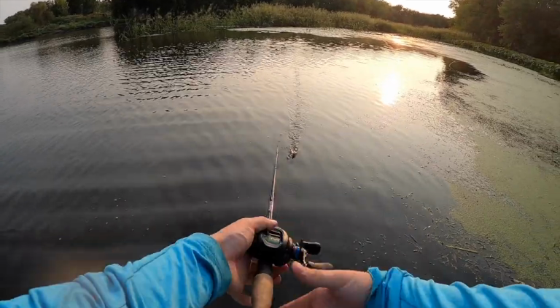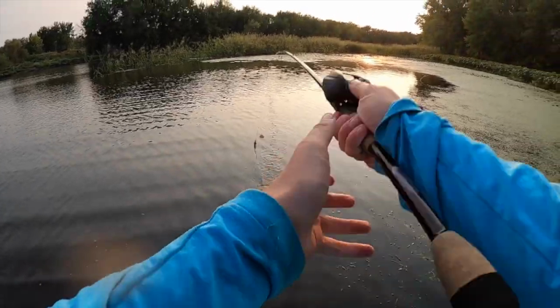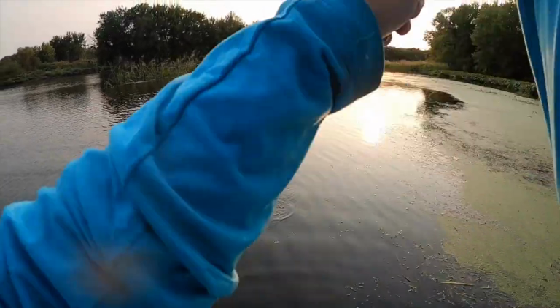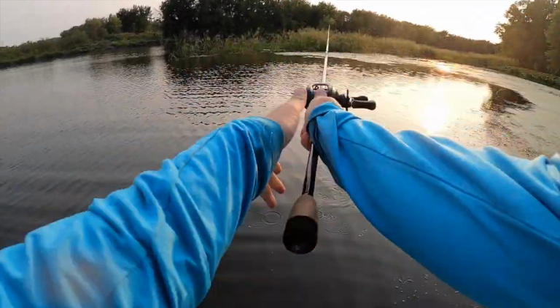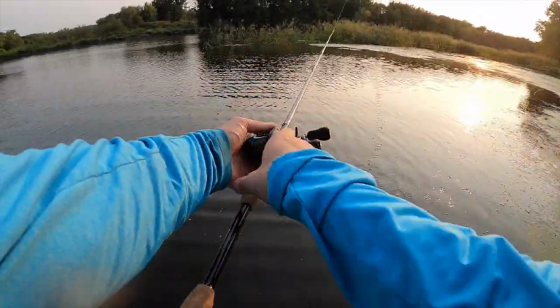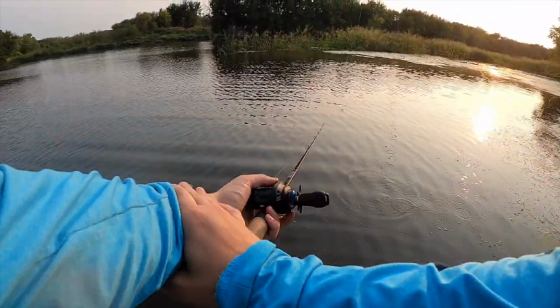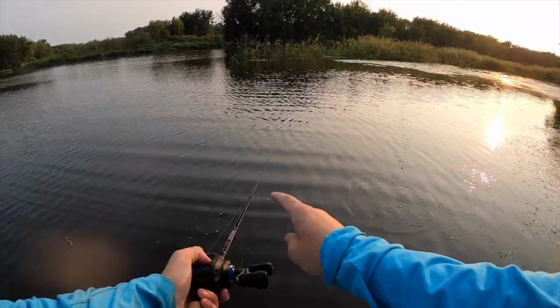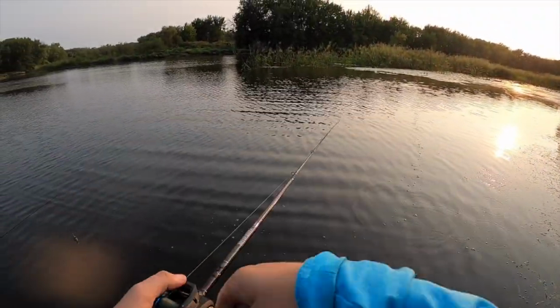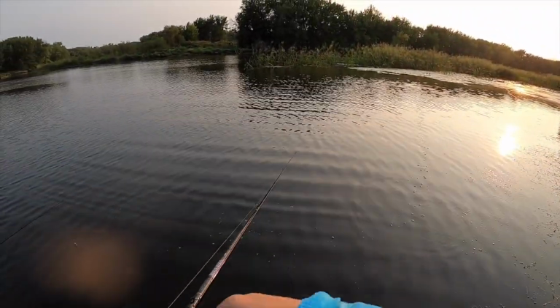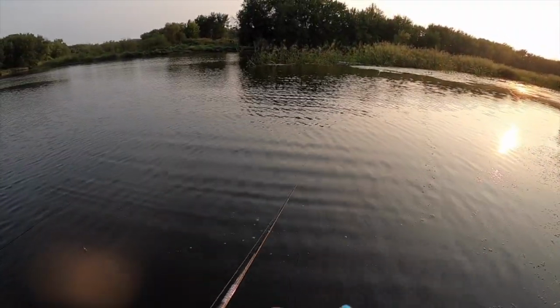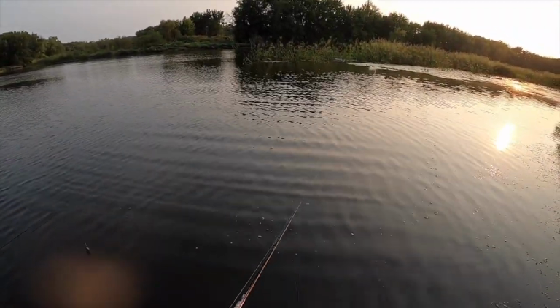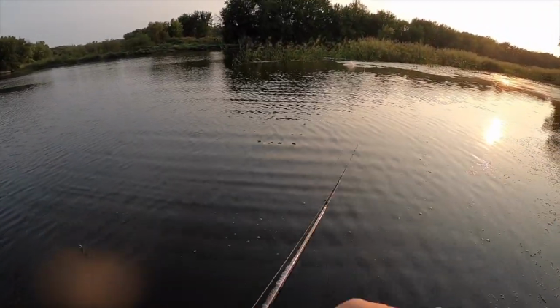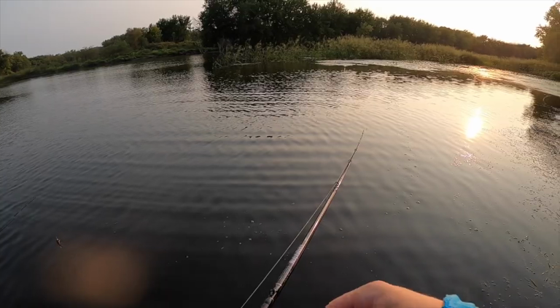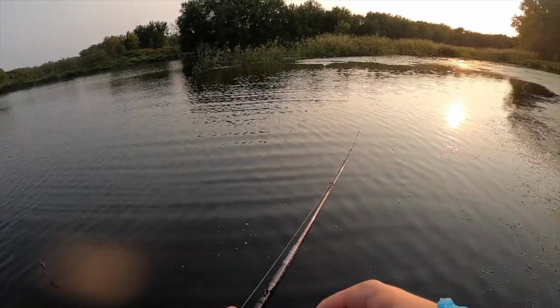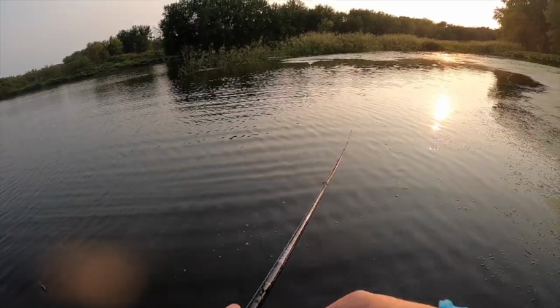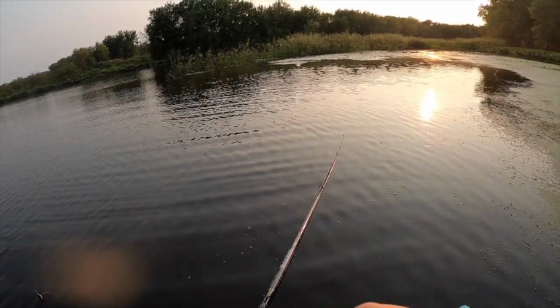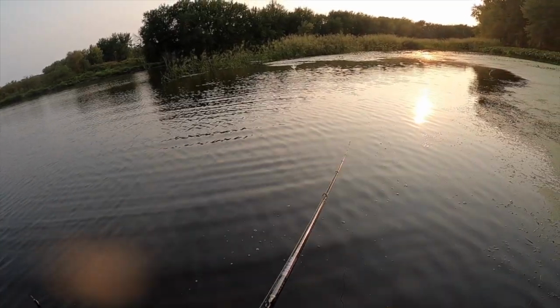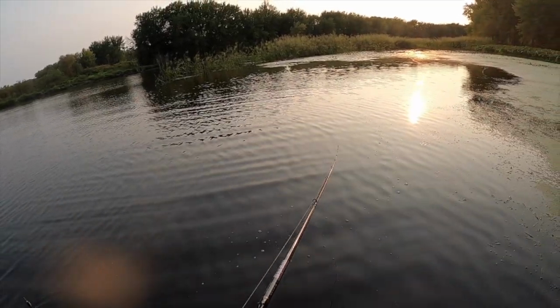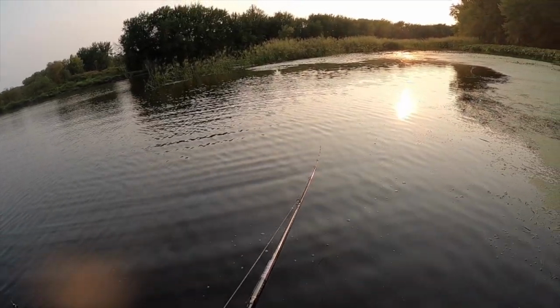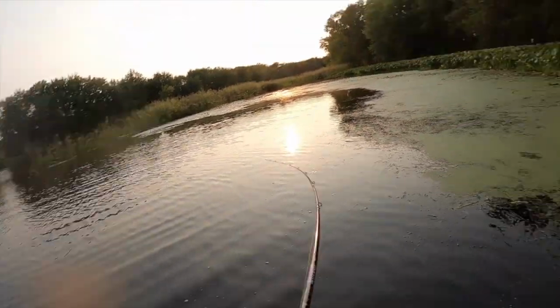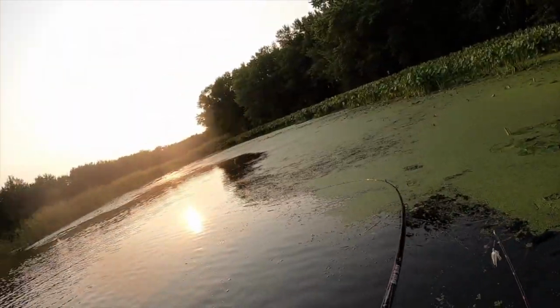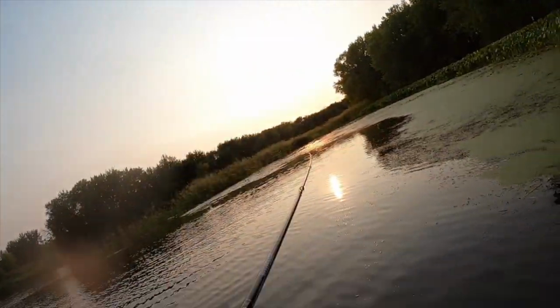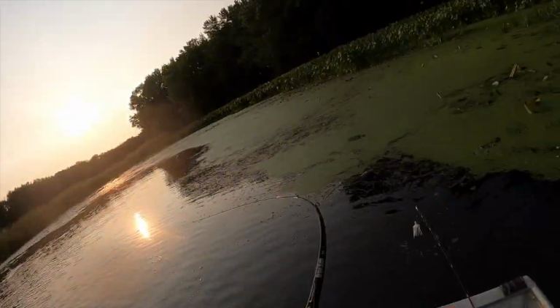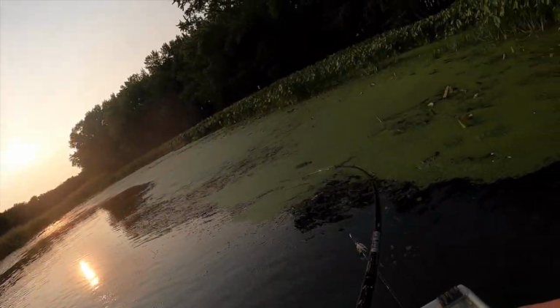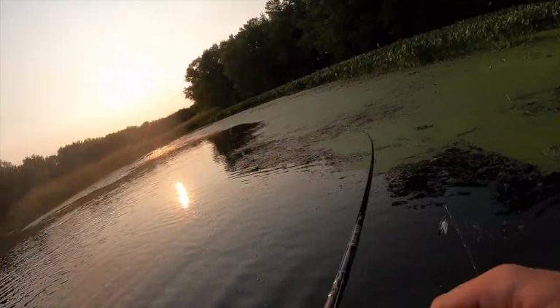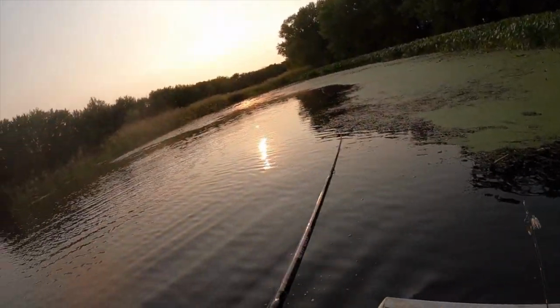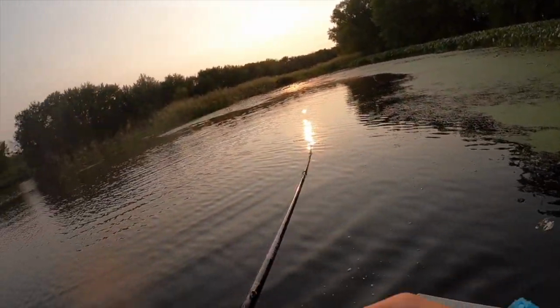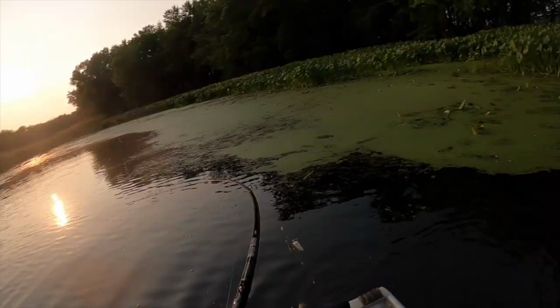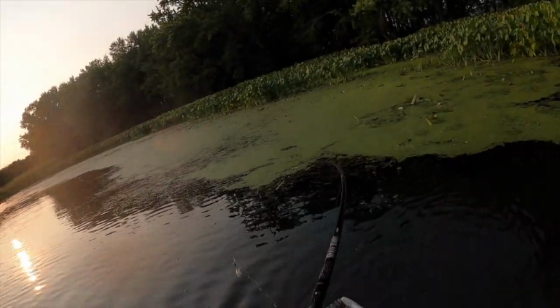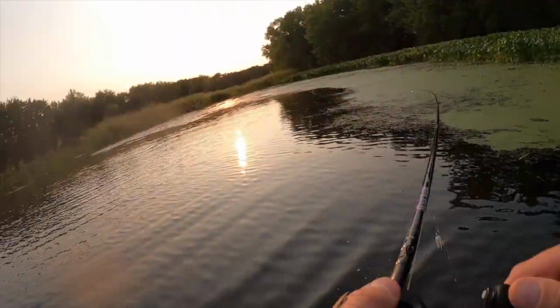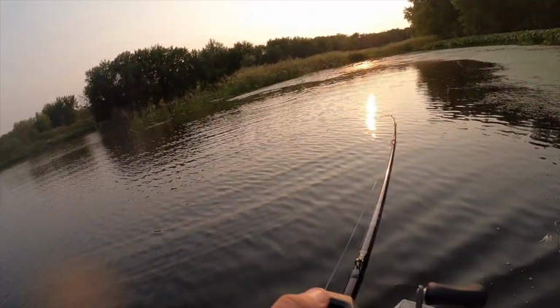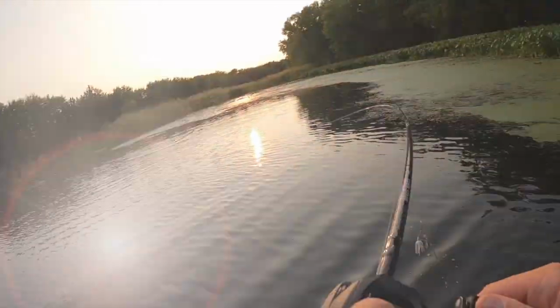Let me give it one more cast right in his pocket. Did you see that? Come on, hit it again. That was a tank. That was a tank. There he is! Got him! He's on.